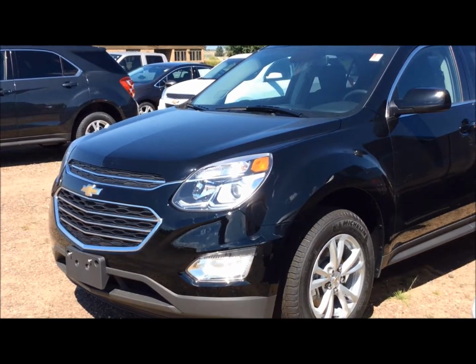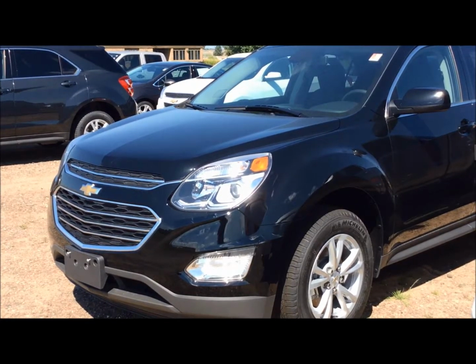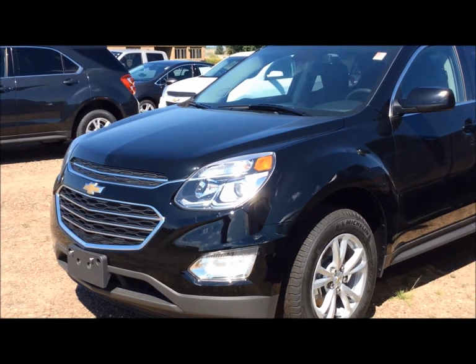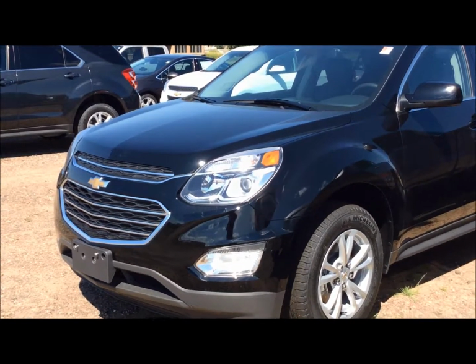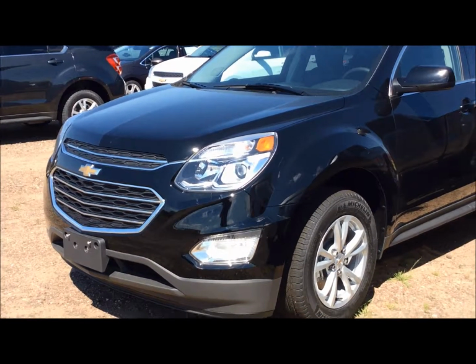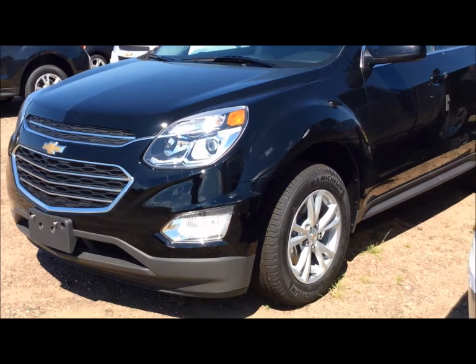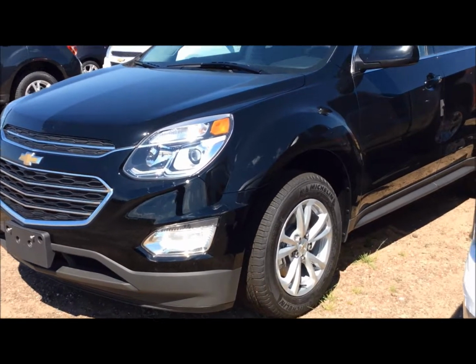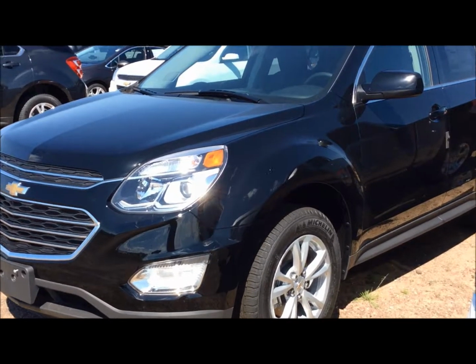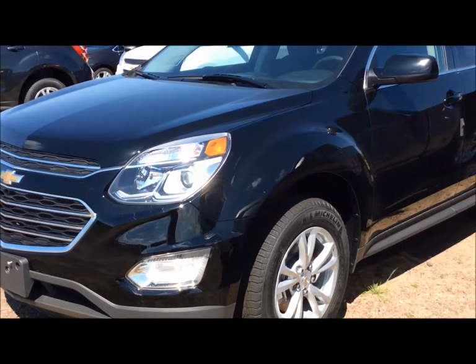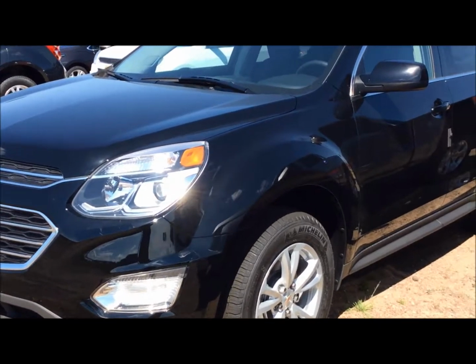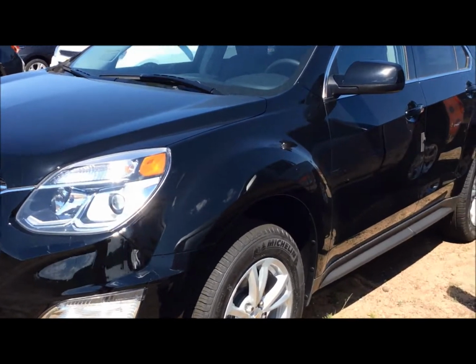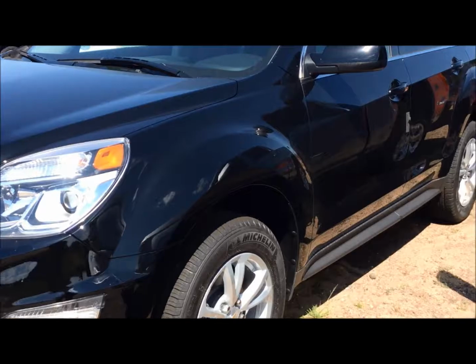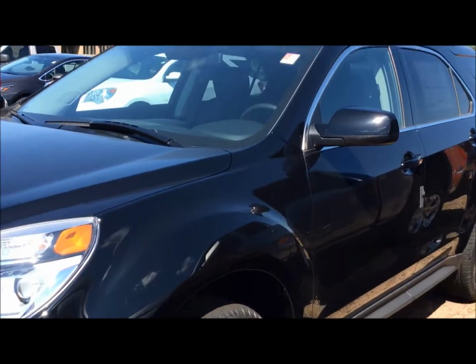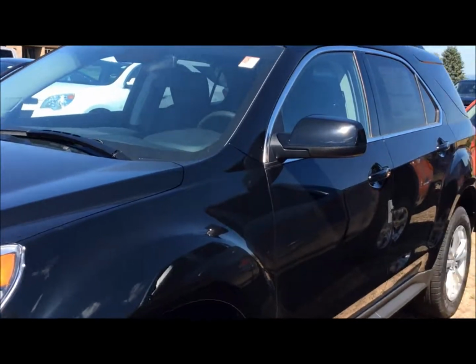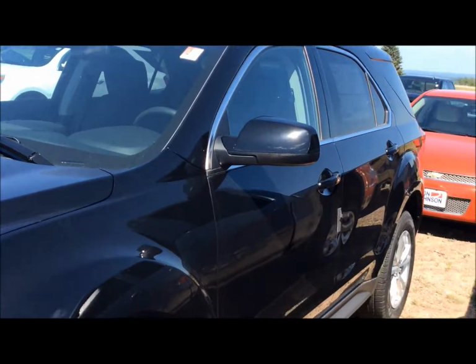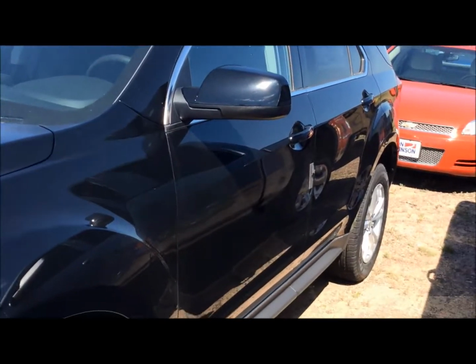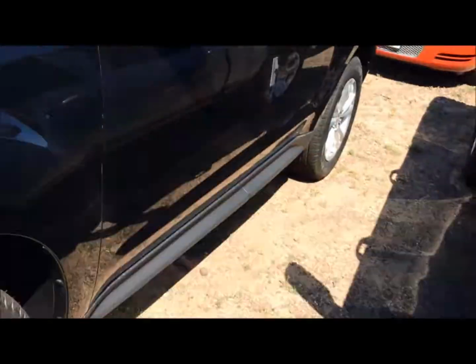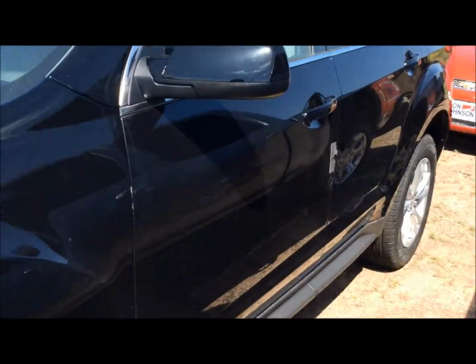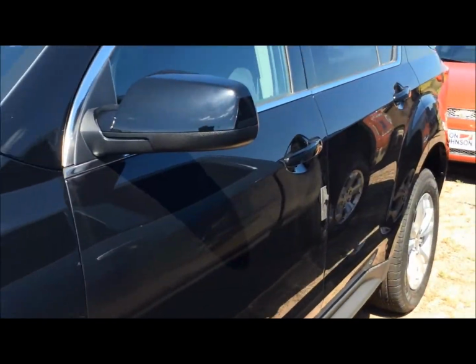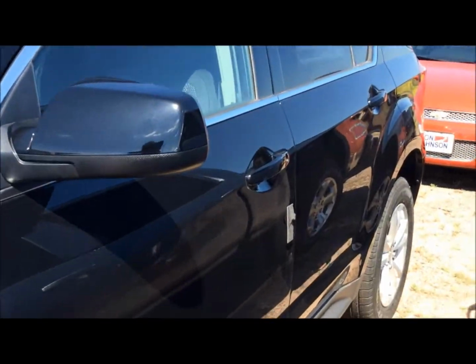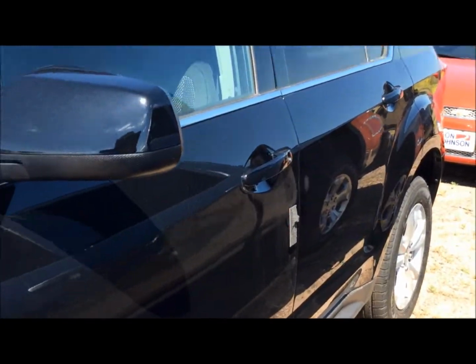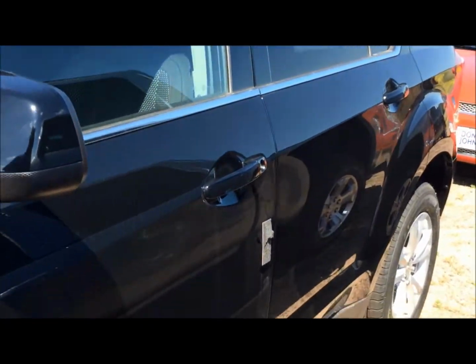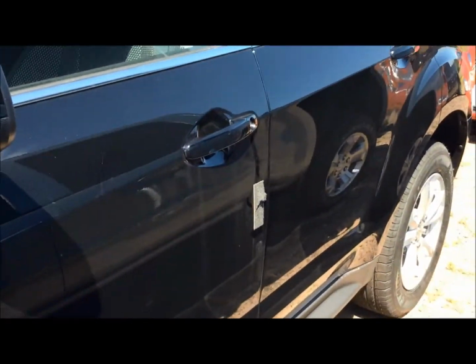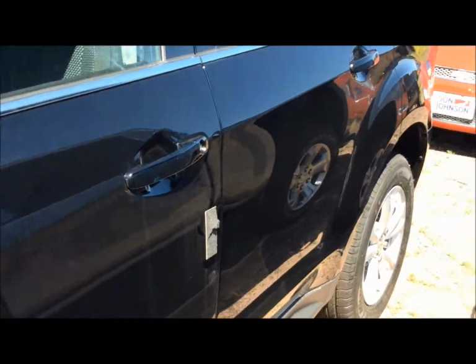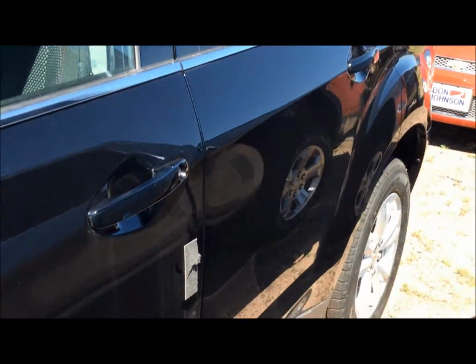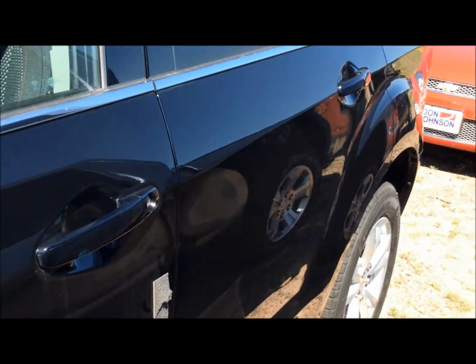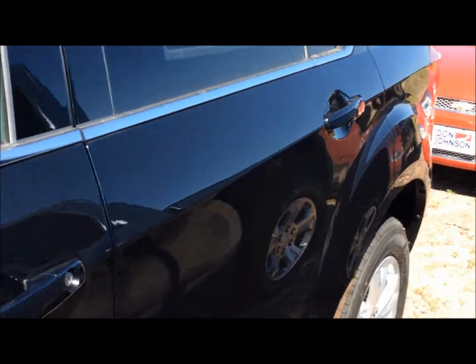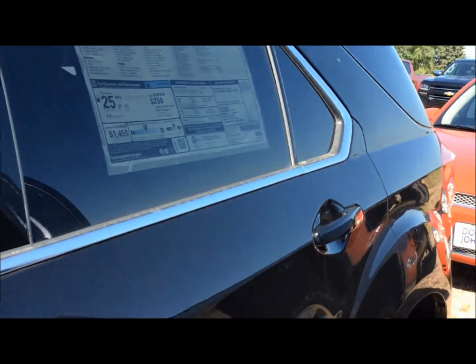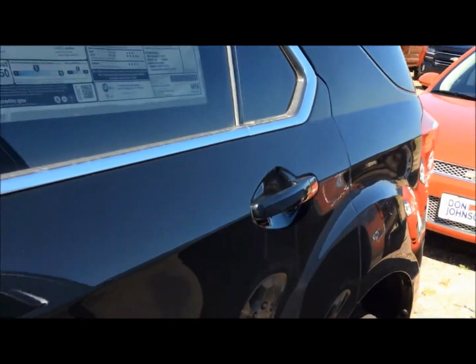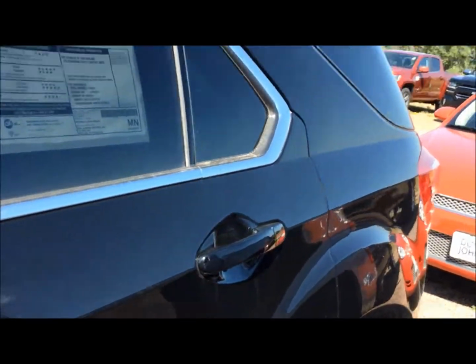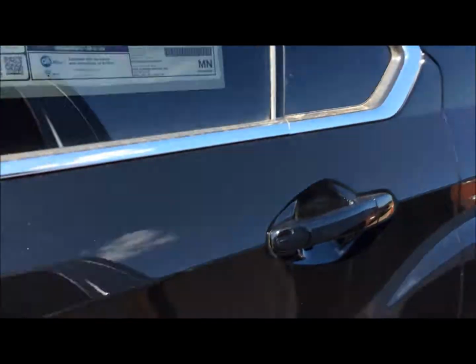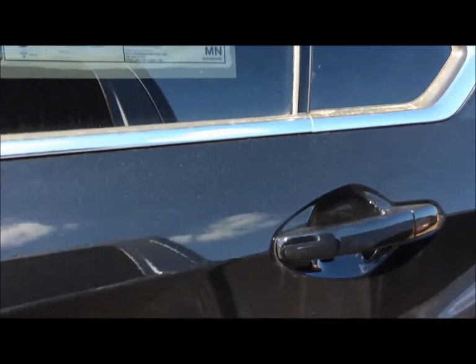Hey everybody, George with Don Johnson Motors. I want to tell you about this Front Wheel Drive Equinox that we got. Excellent, excellent vehicle. Got traction control, the whole ball of wax here. This is the Front Wheel Drive LT.